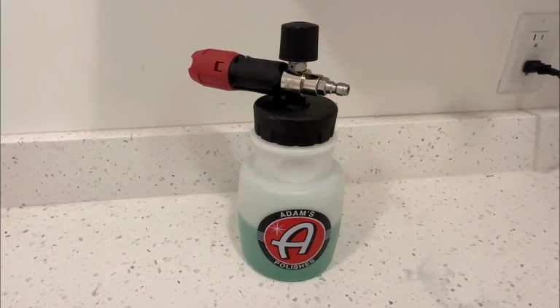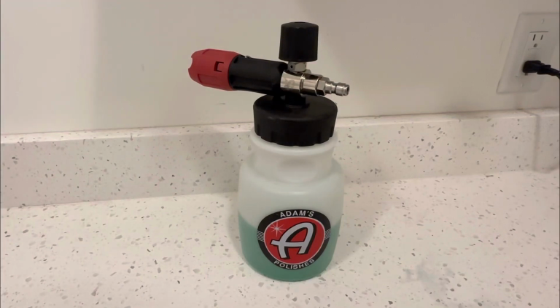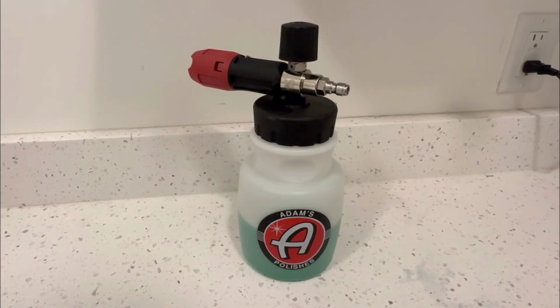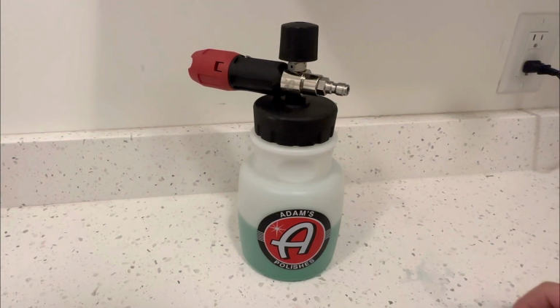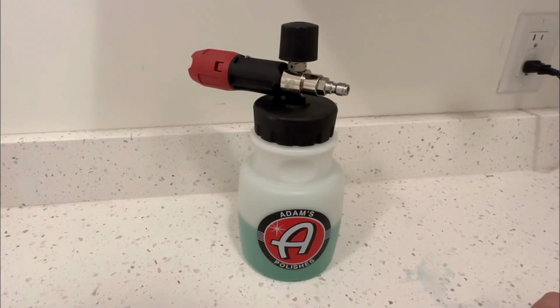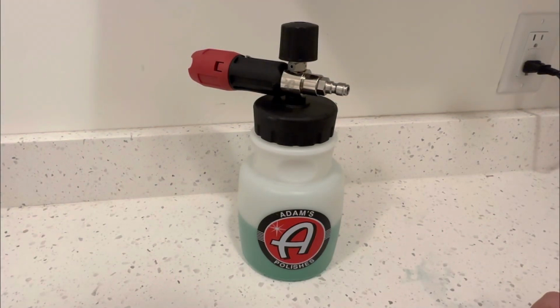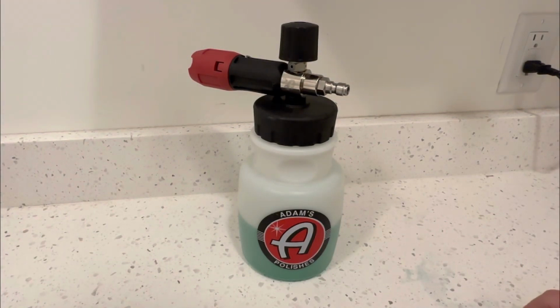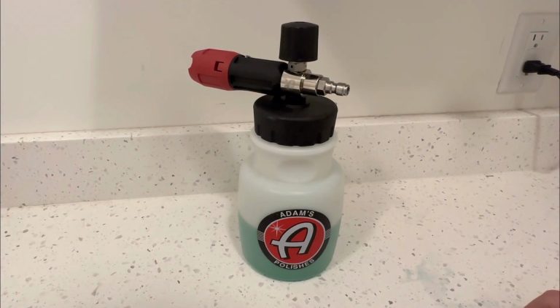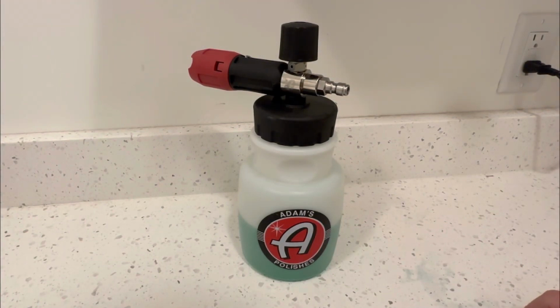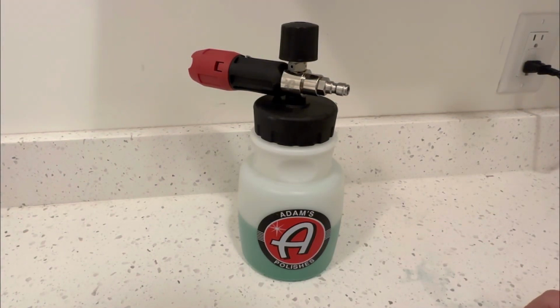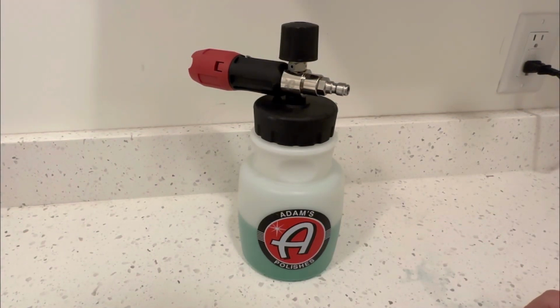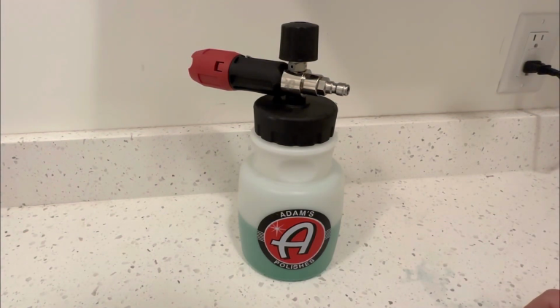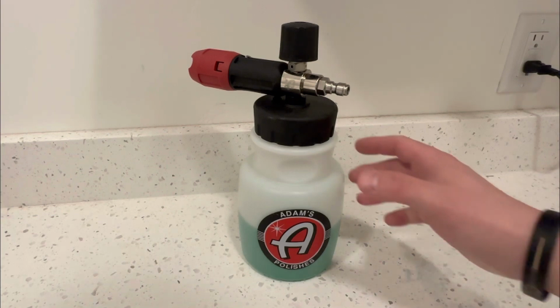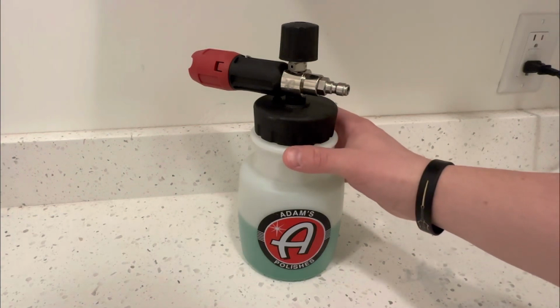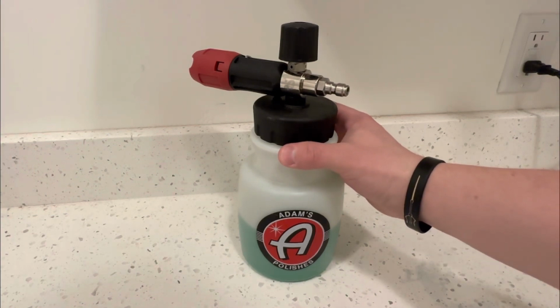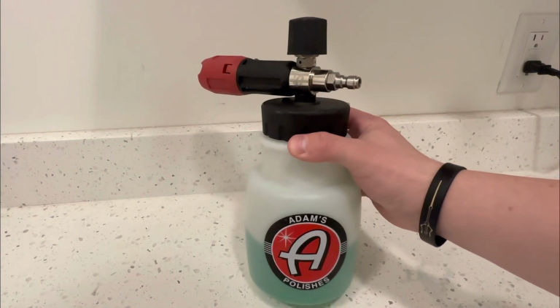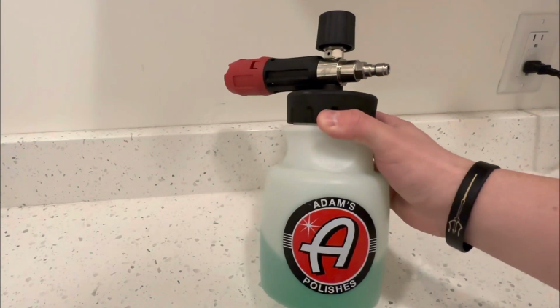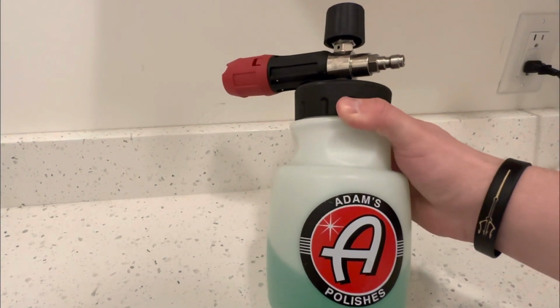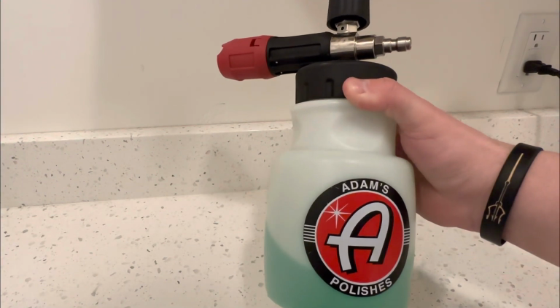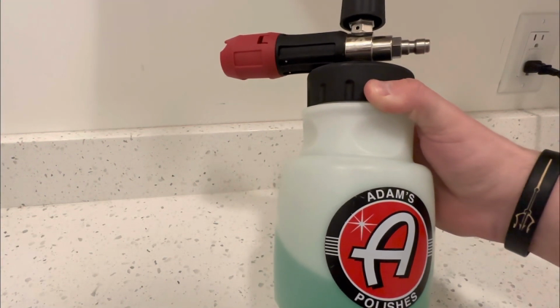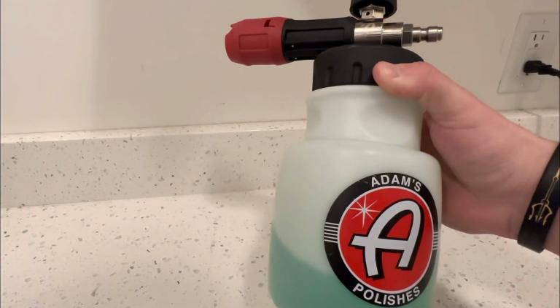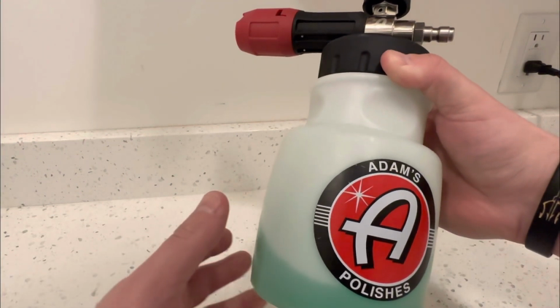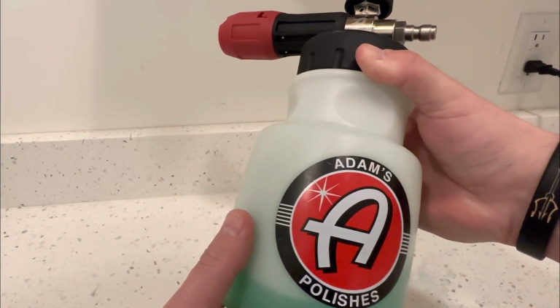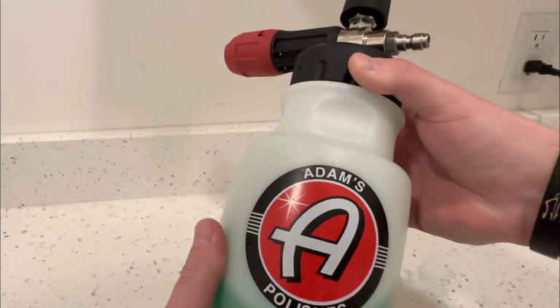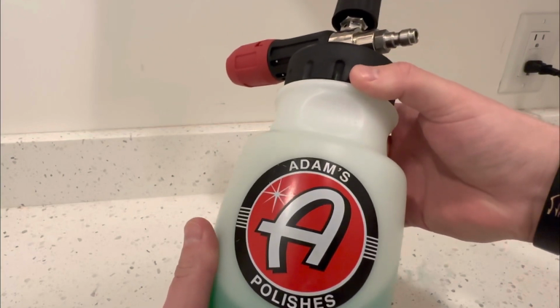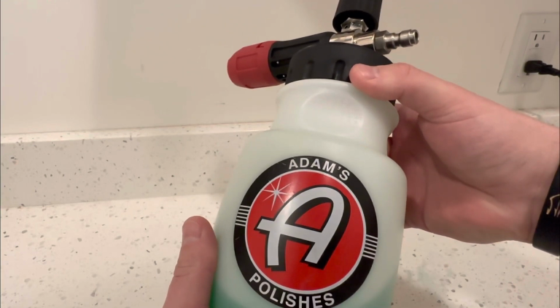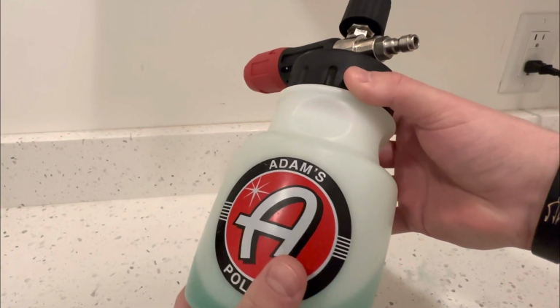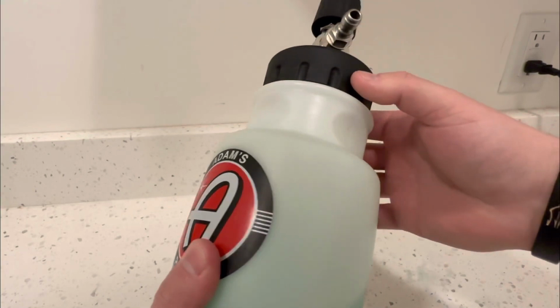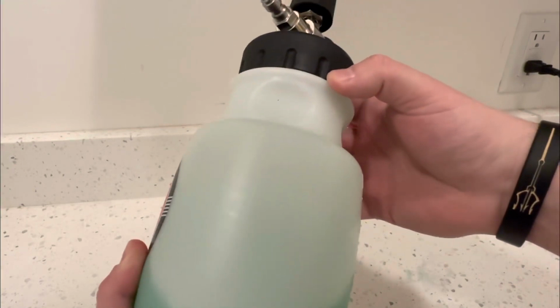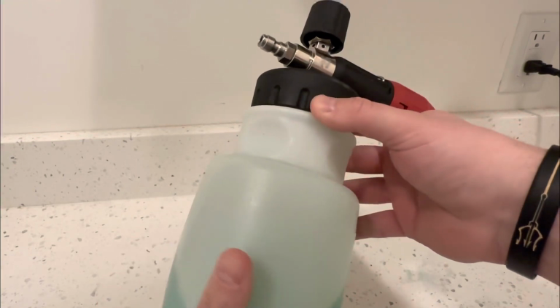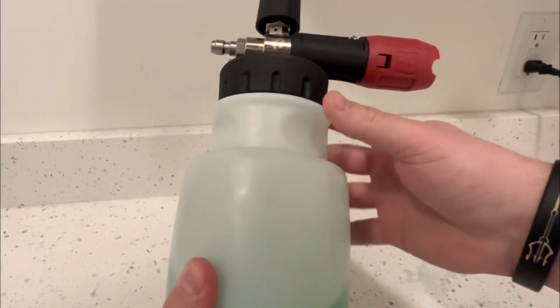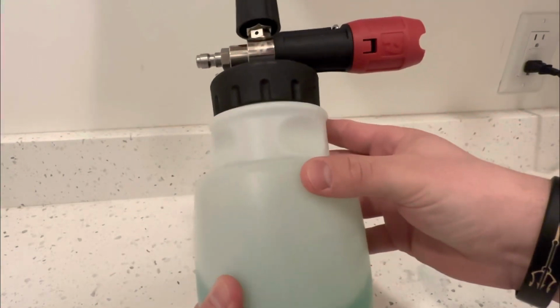This is a video on the Adam's Polishes Foam Cannon. I've had this product for about a year now and I've been really impressed with its function and also the finish of this product.